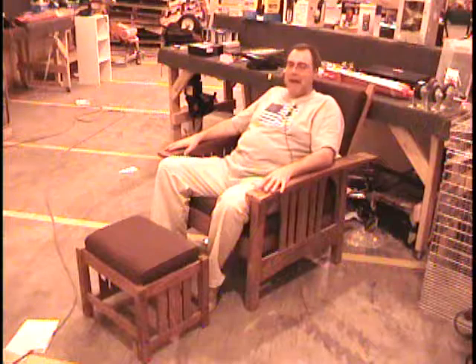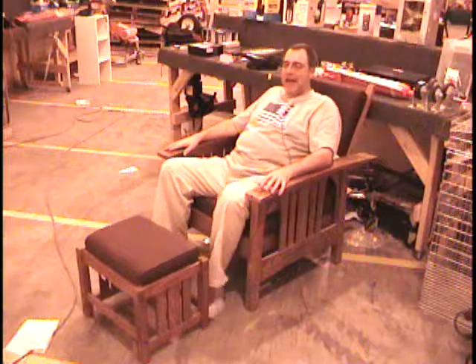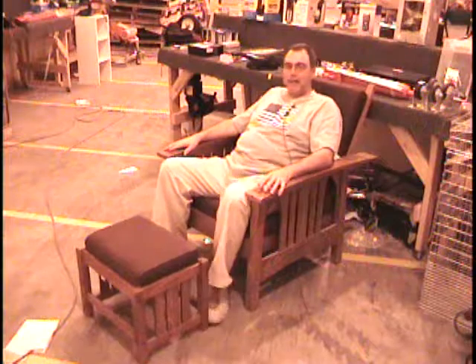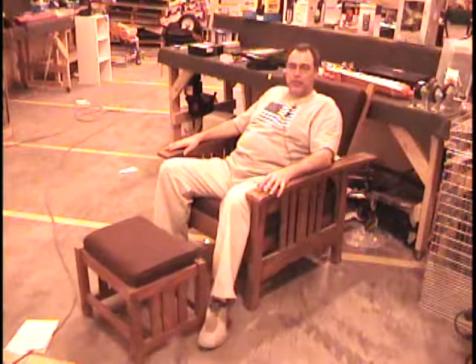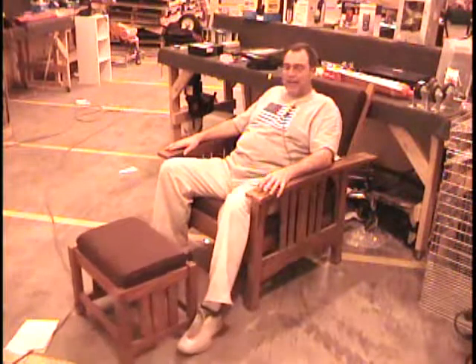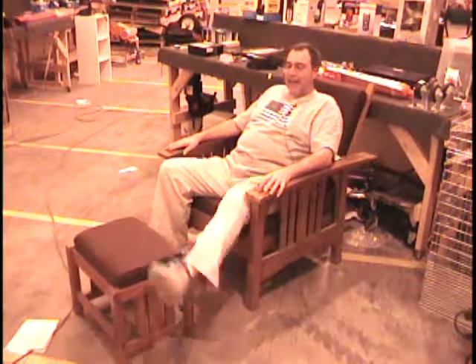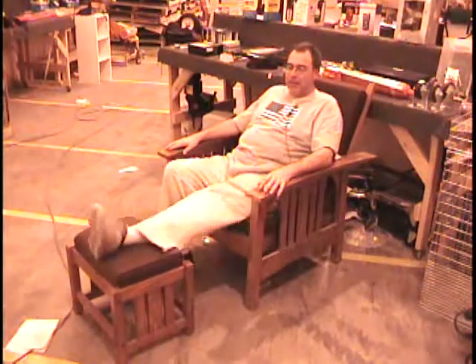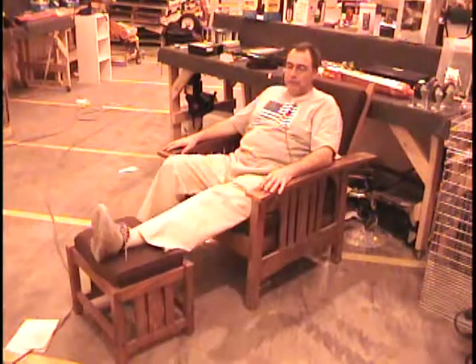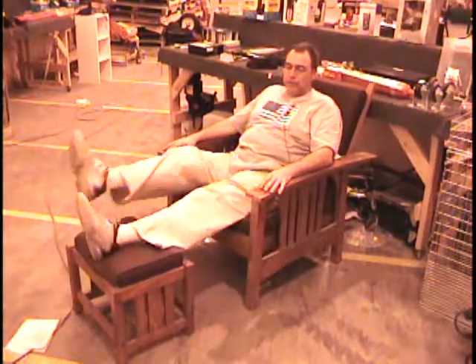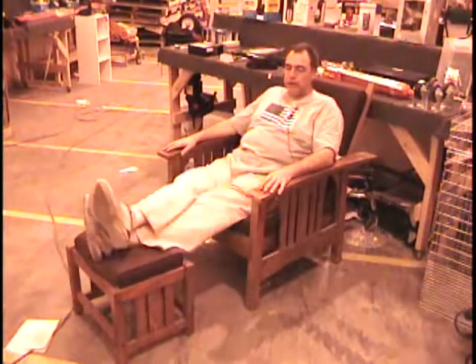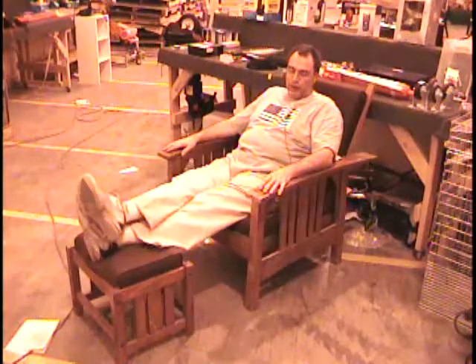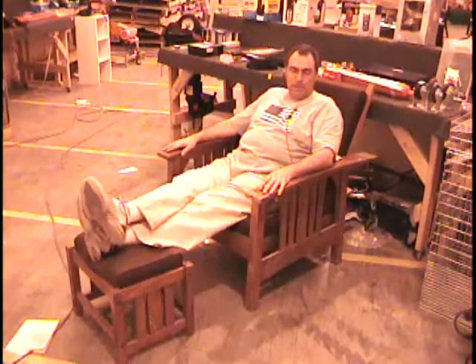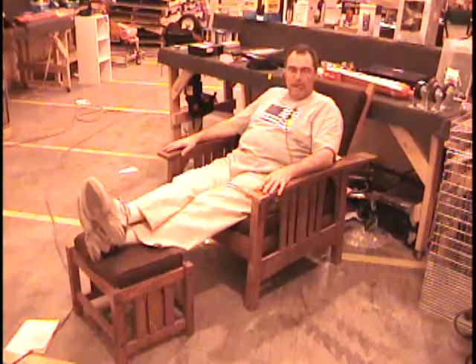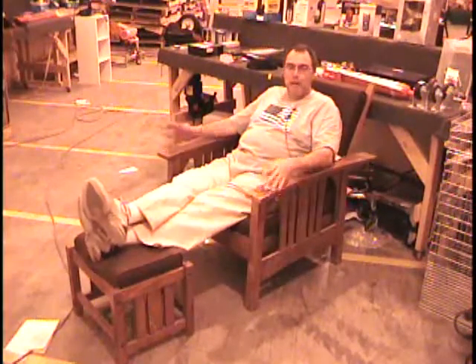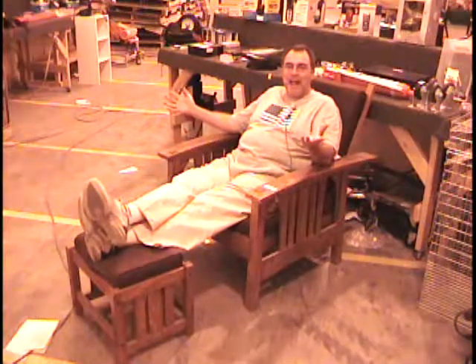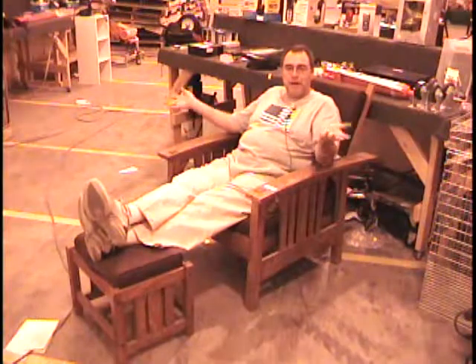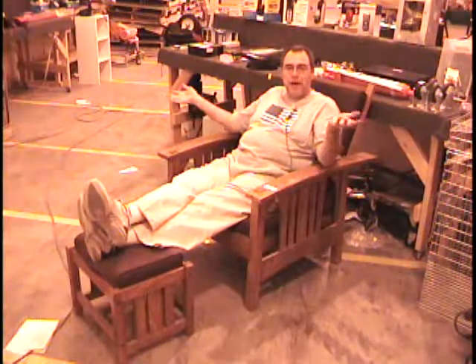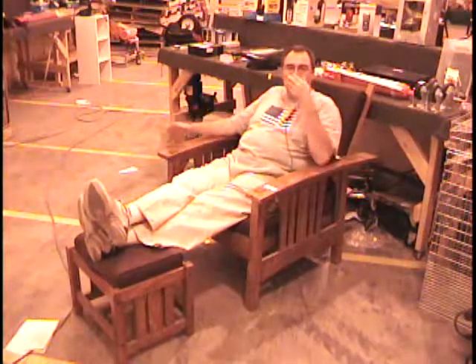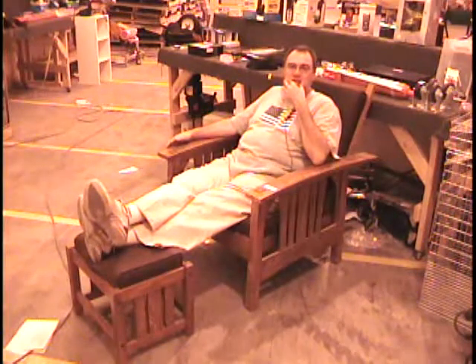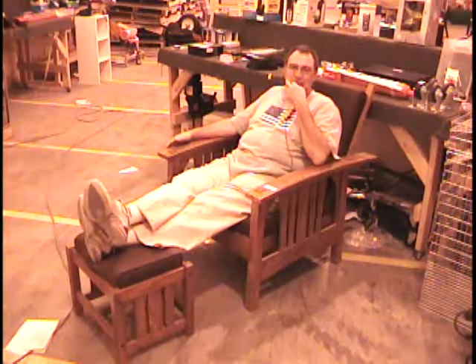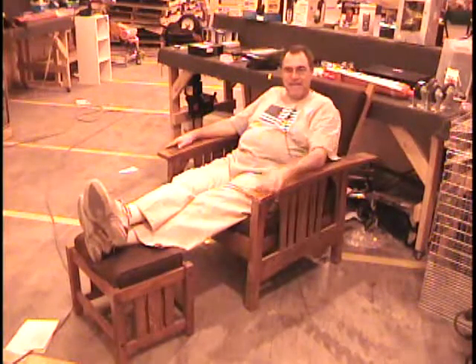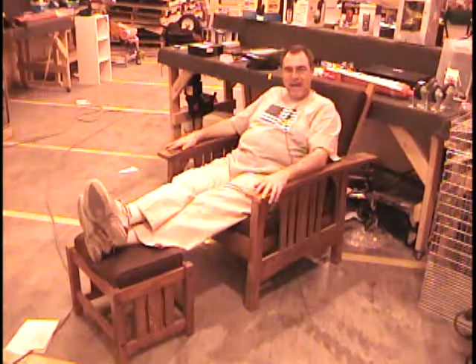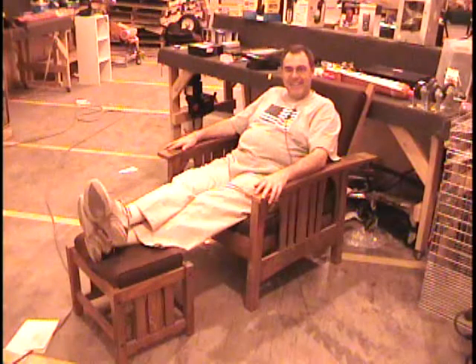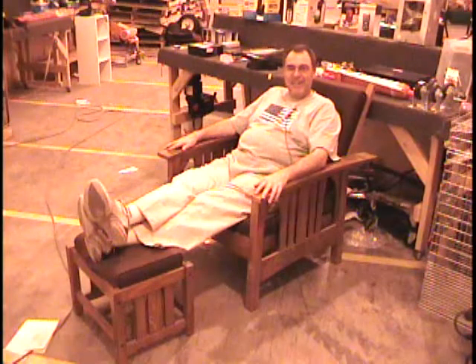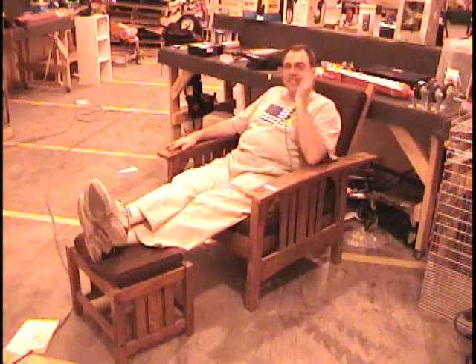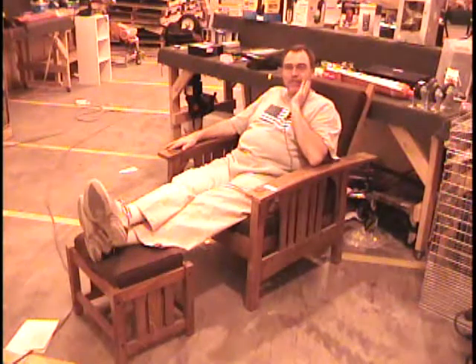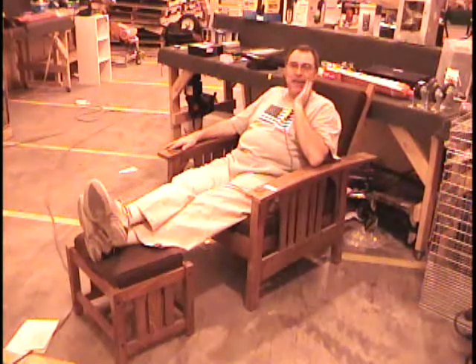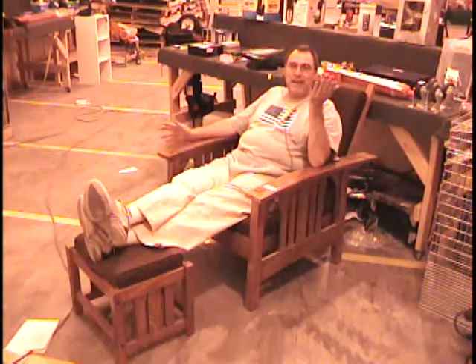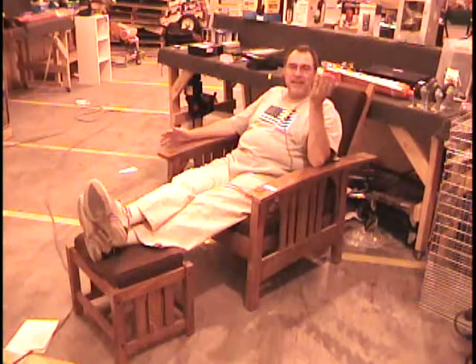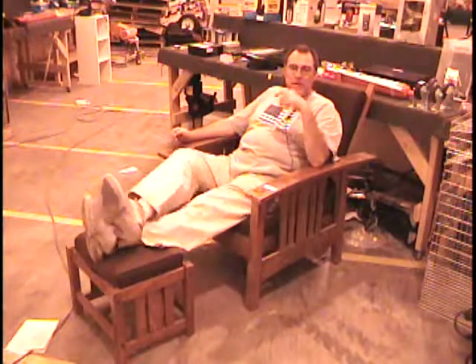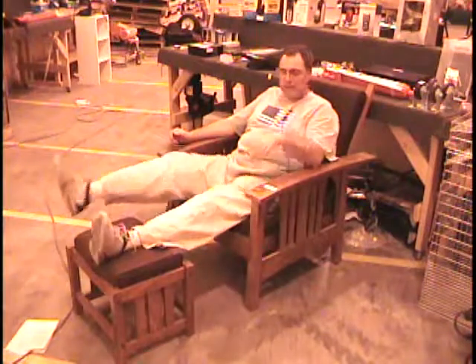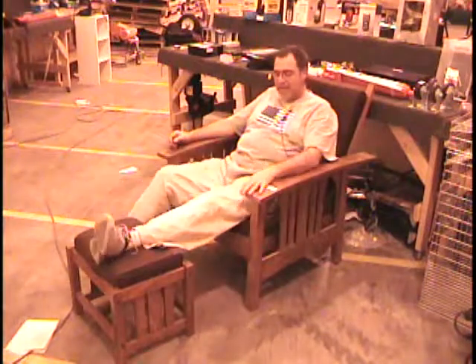I got a comfortable chair here, and look, it comes with a footstool. I'm ragged, folks. I'm a hurricane refugee. So I can still shave, right? Hurricanes don't keep me from shaving.